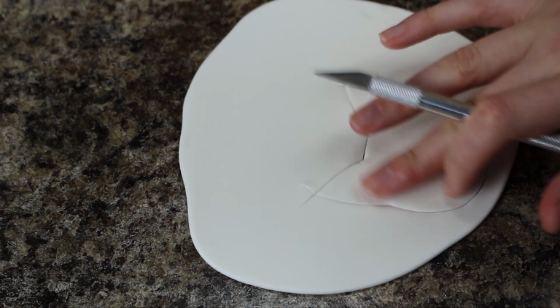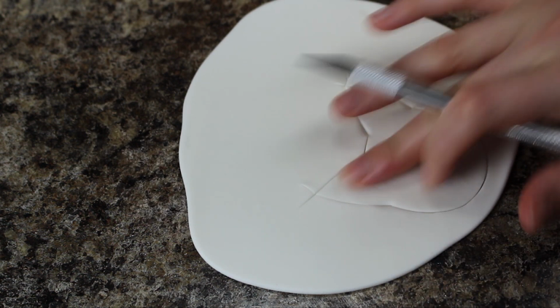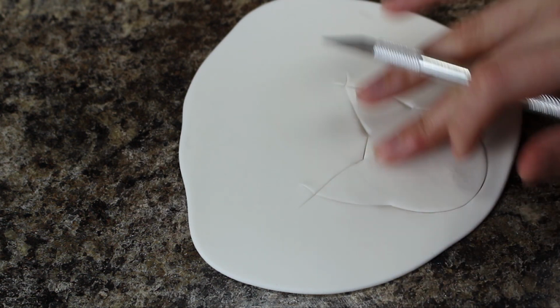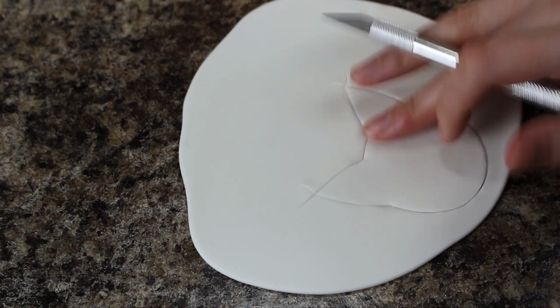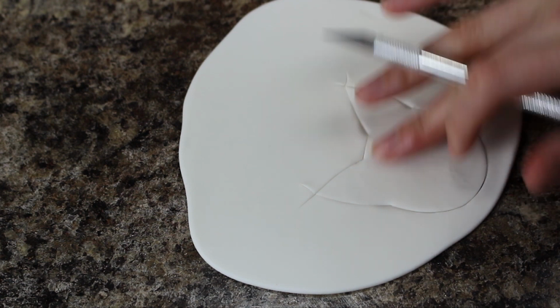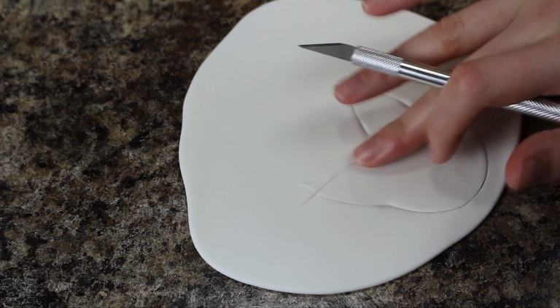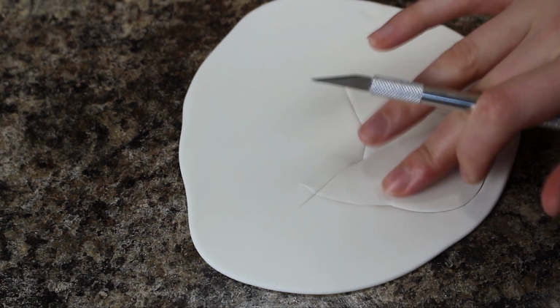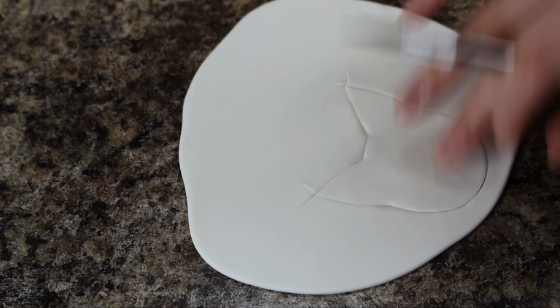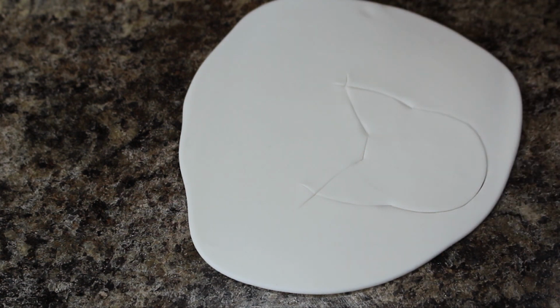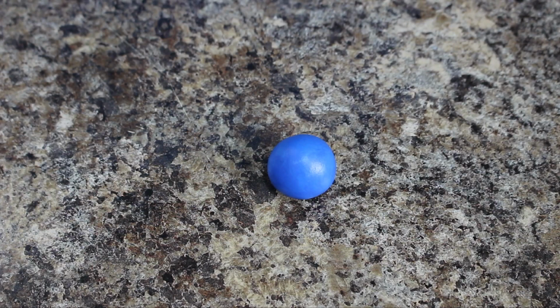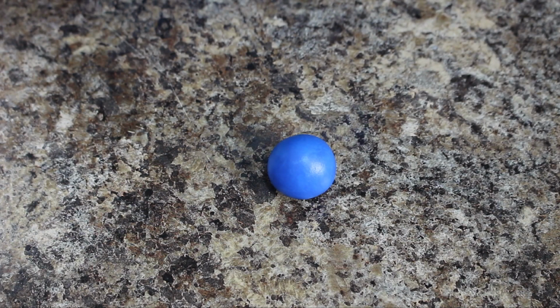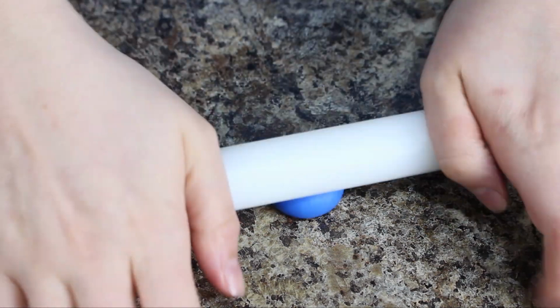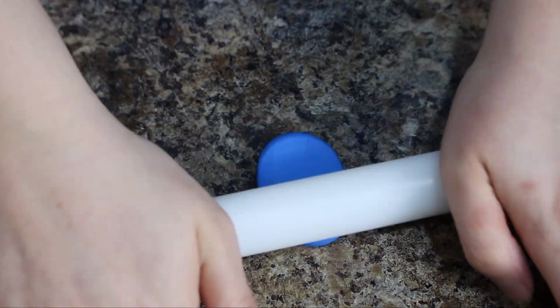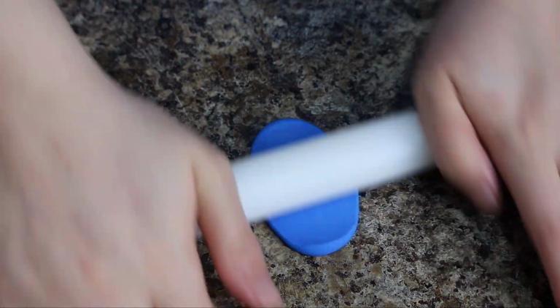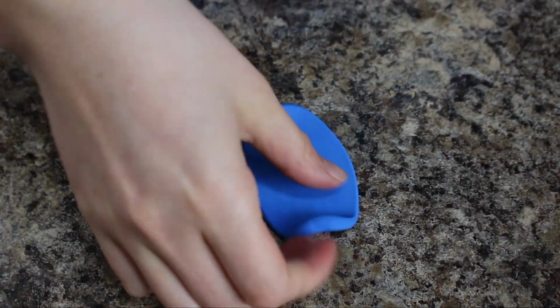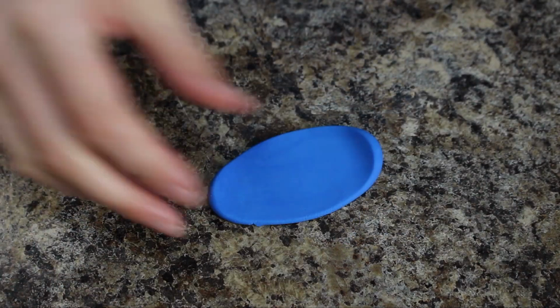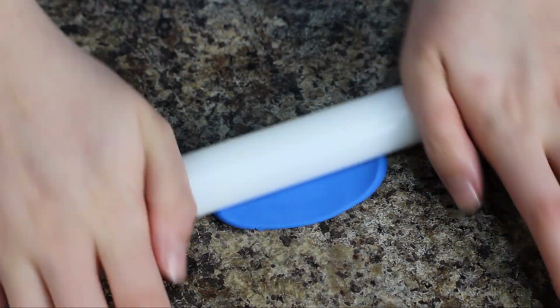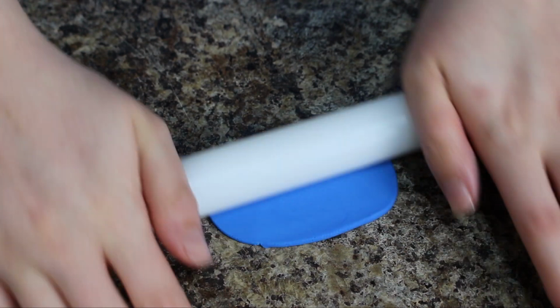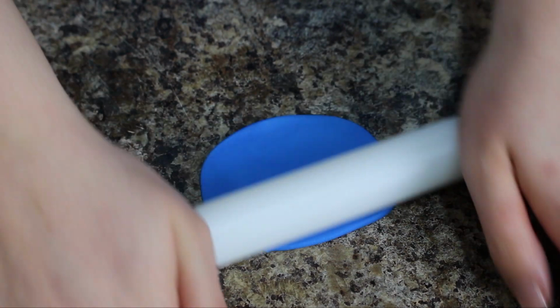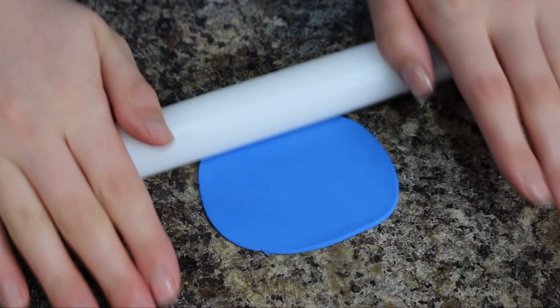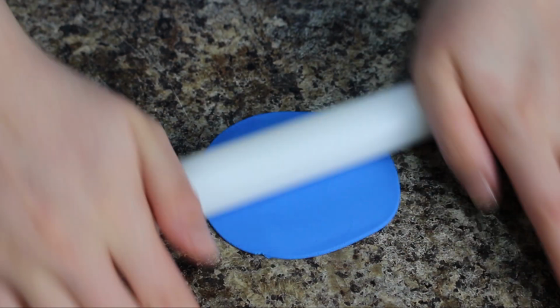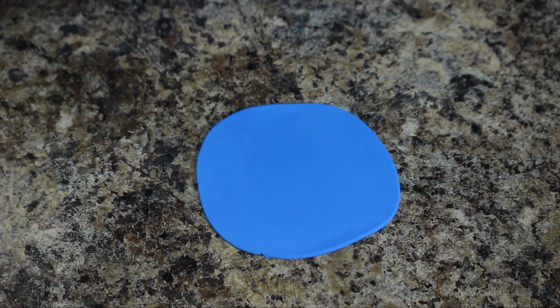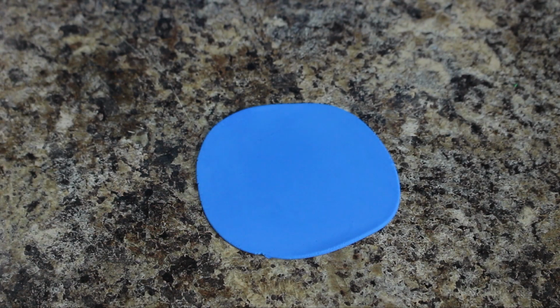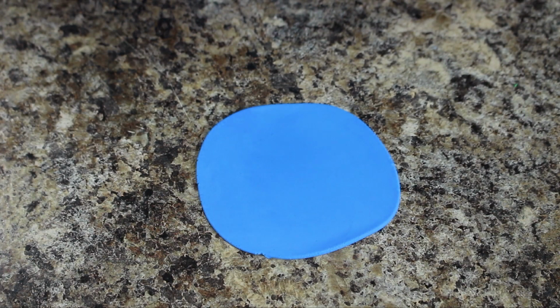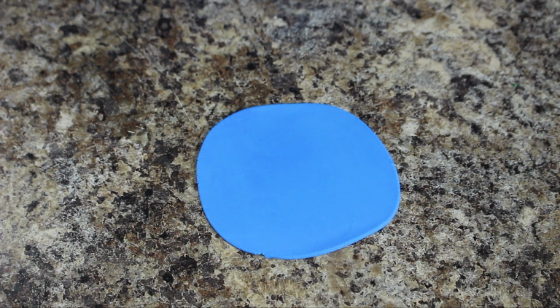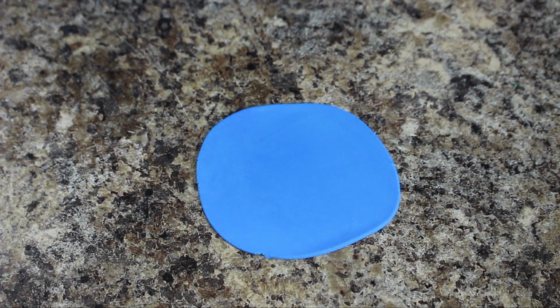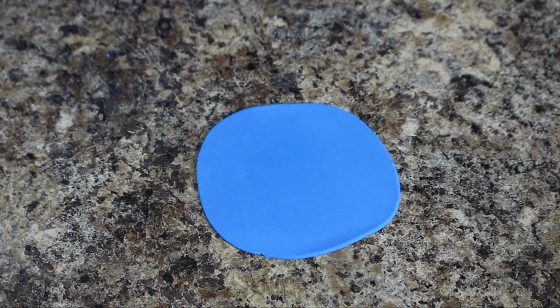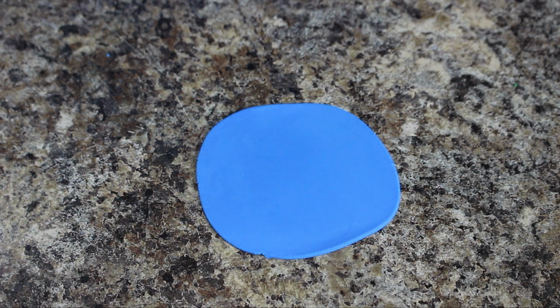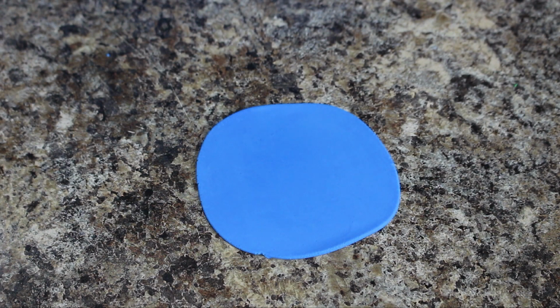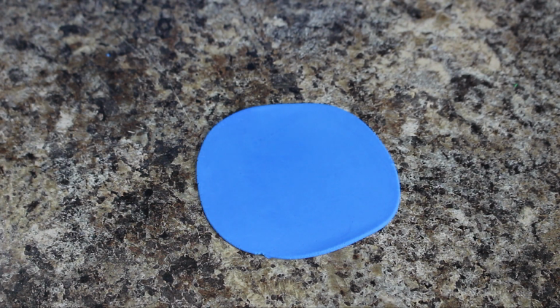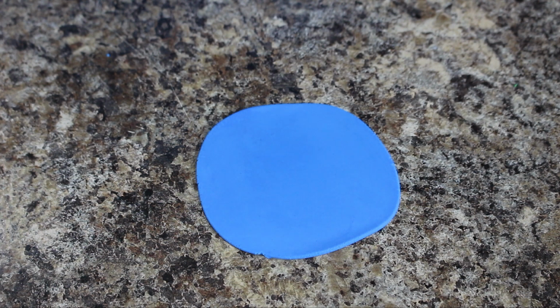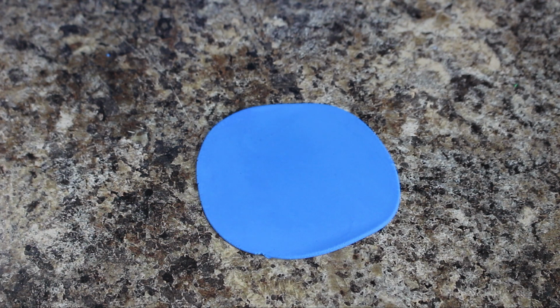For all of the Sailor Scouts I just cut out white circles of fondant and then I set all of my bases aside and I wanted those to be nice and firm before I started decorating them. Once they had sat for a couple of hours they were good to go.